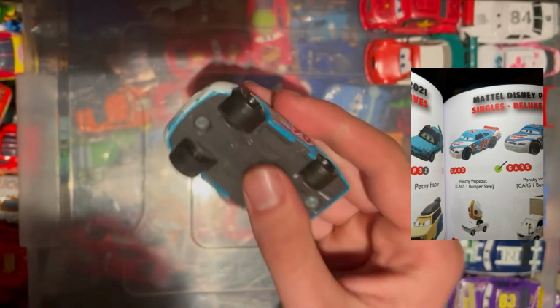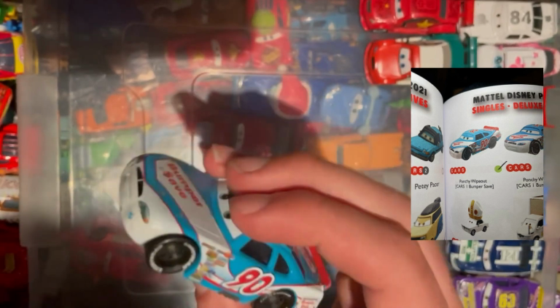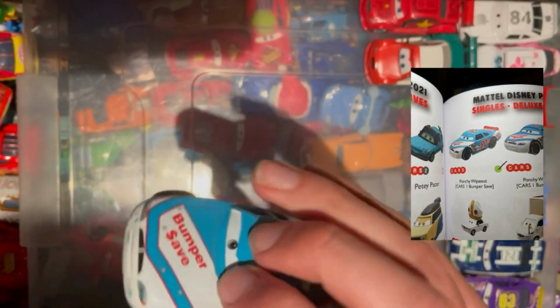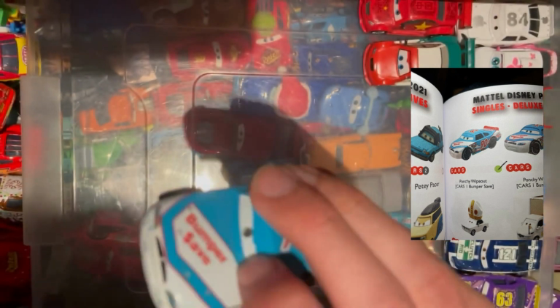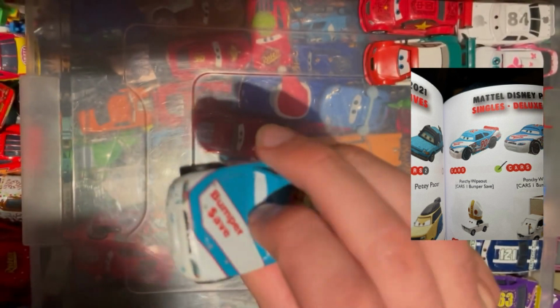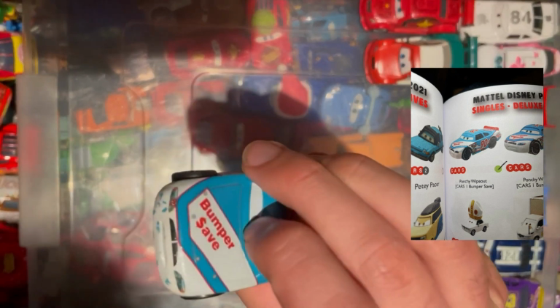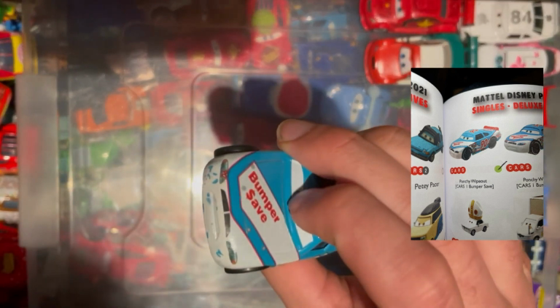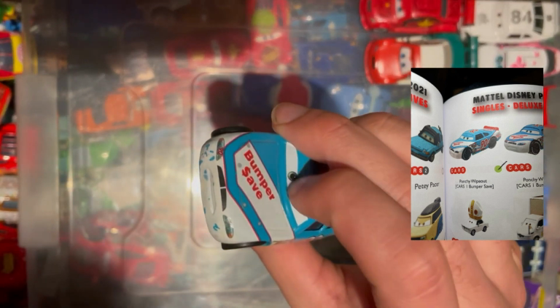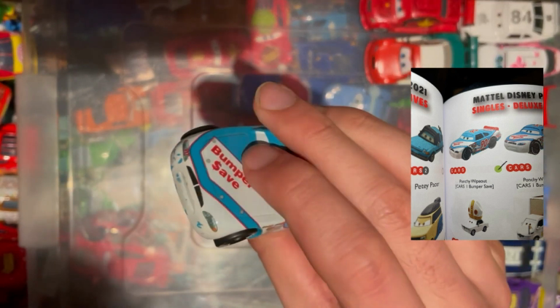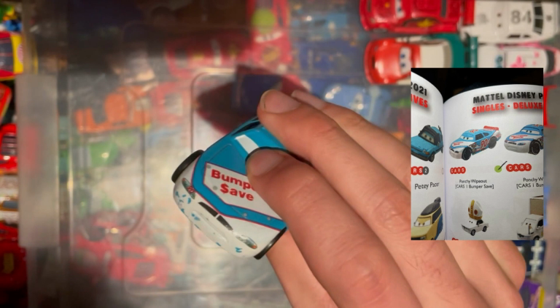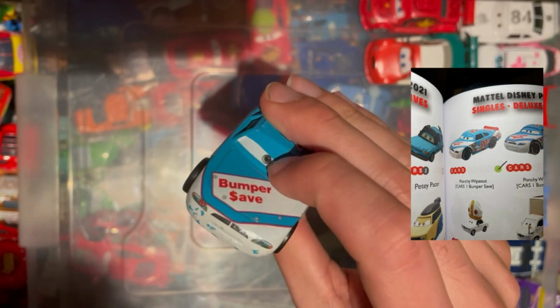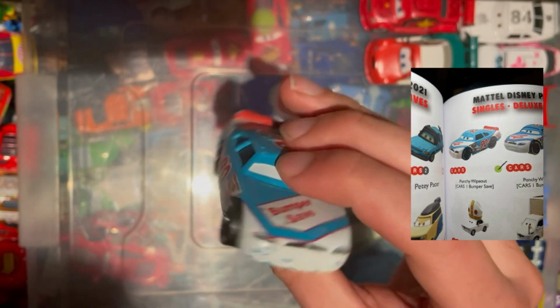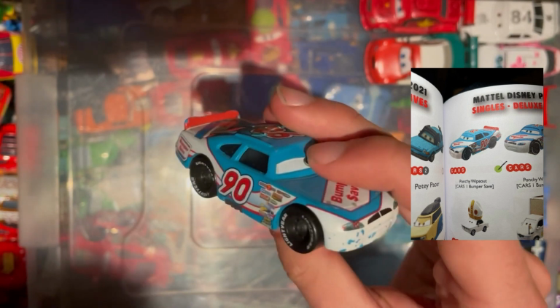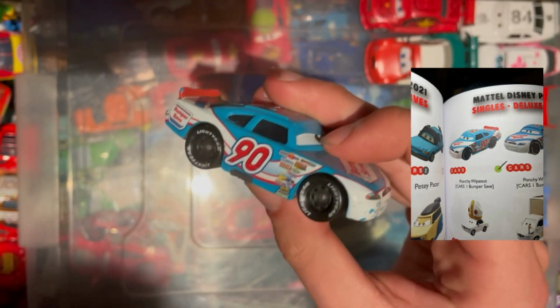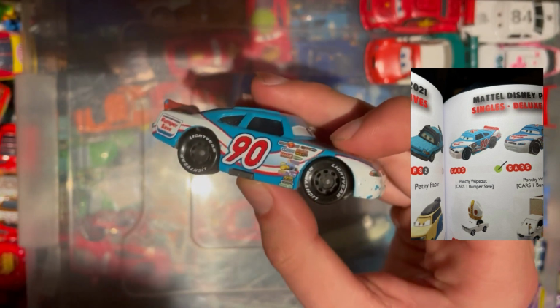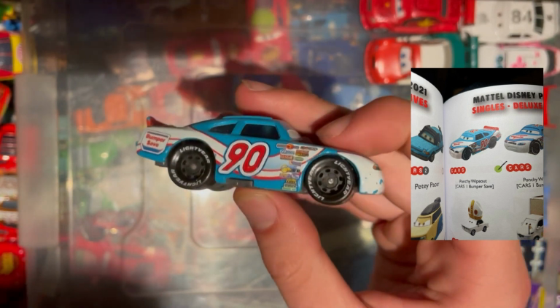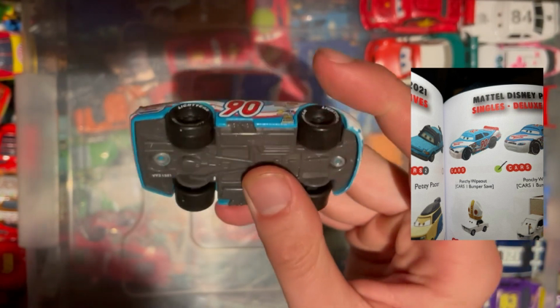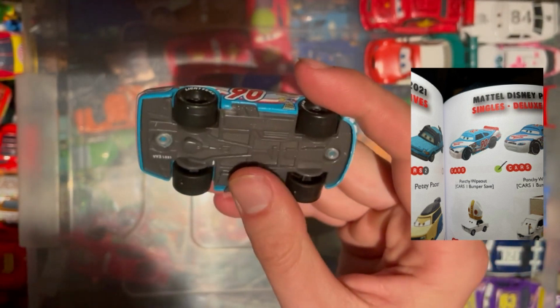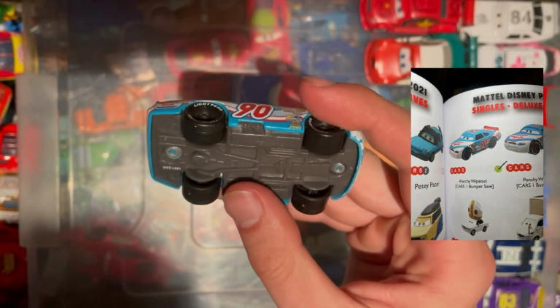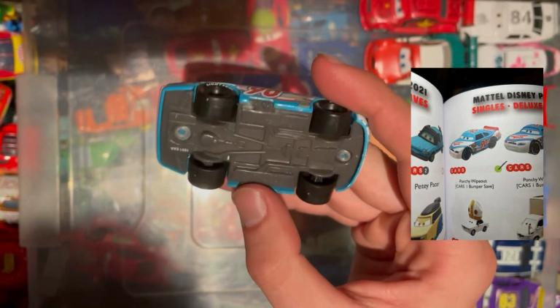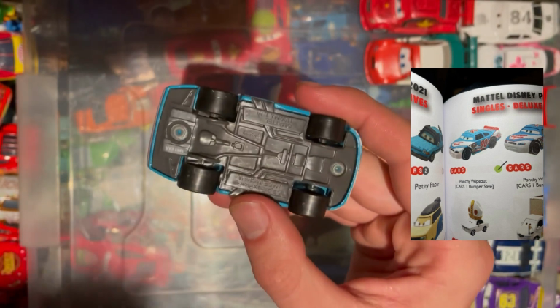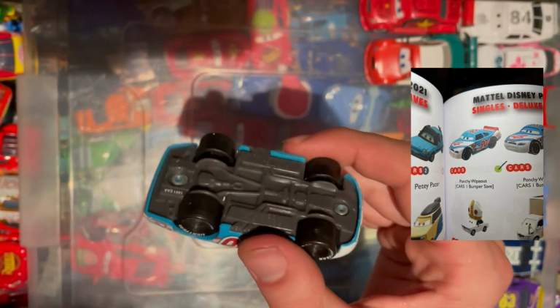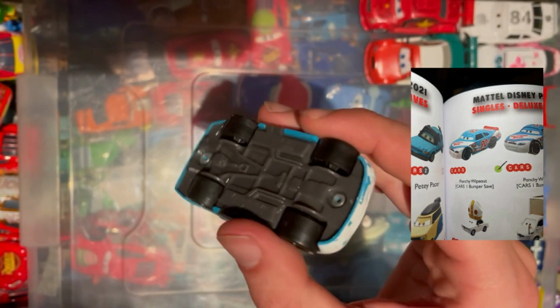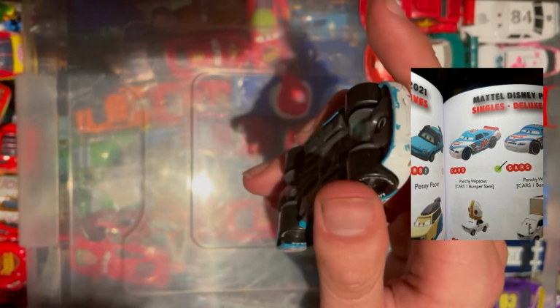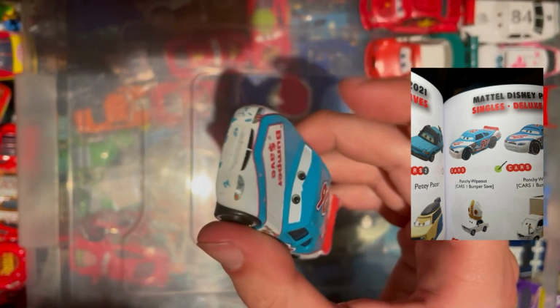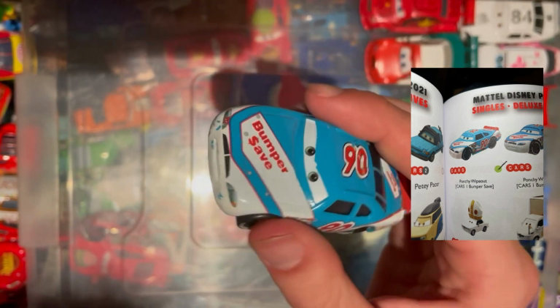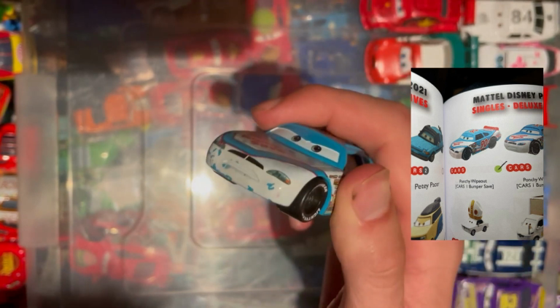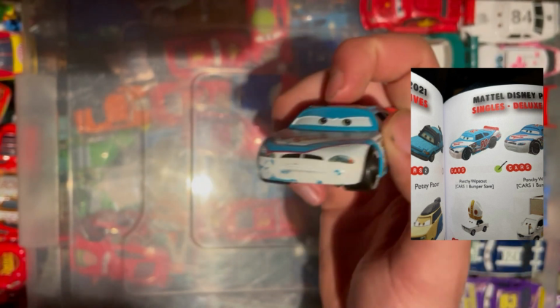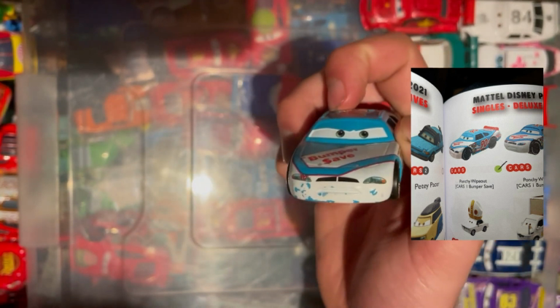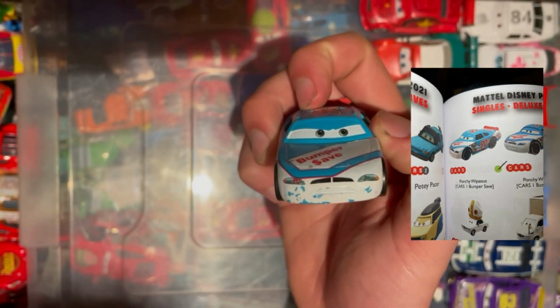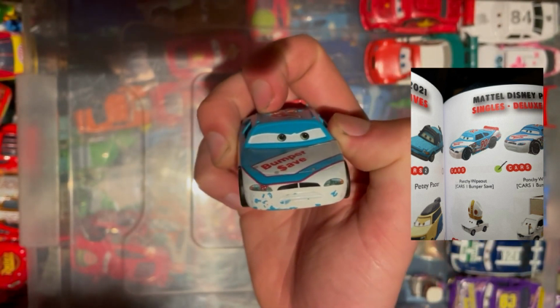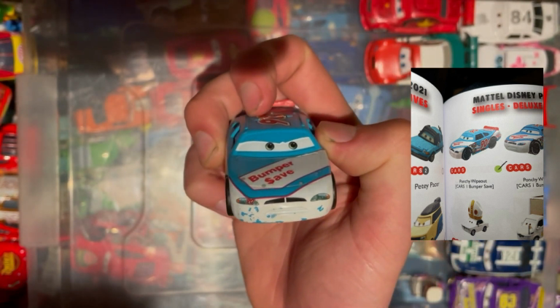Next up is Punchy Wipeout, obviously the Bumper Save 90 car. Quite light again here, but pretty cool — he's actually a raised eyelid one, so another one to tick off the list nicely. There's a number on the bottom; quite a cool design.